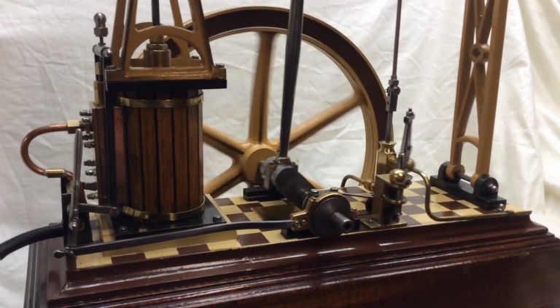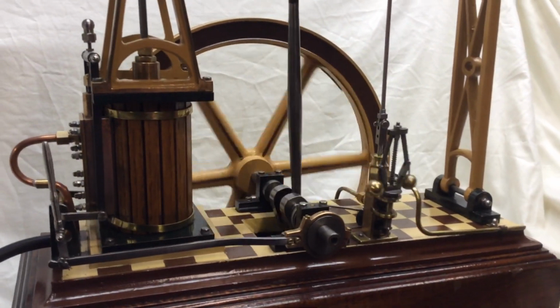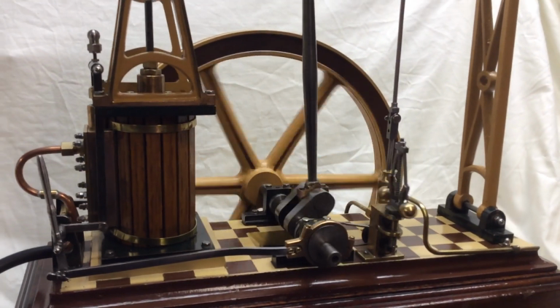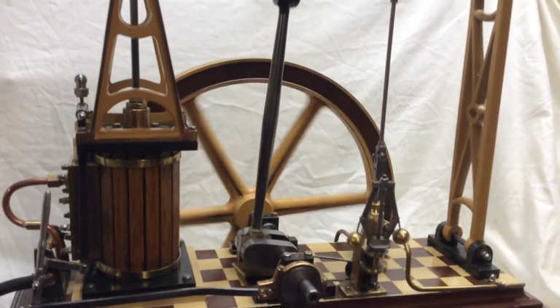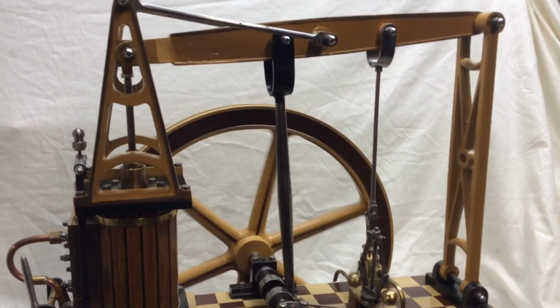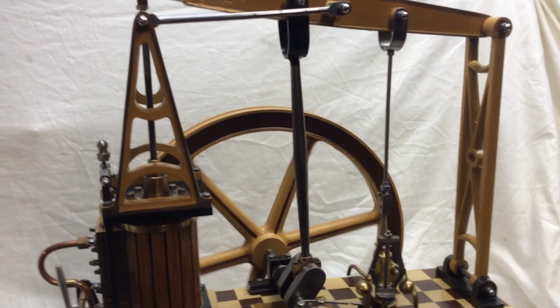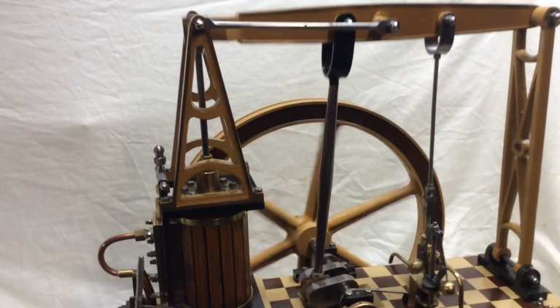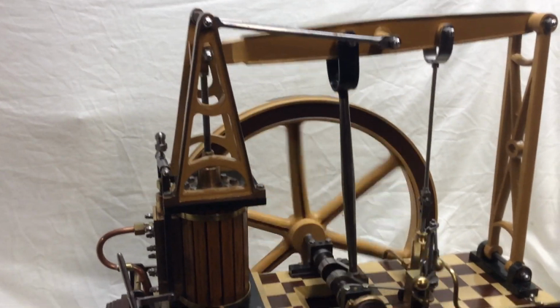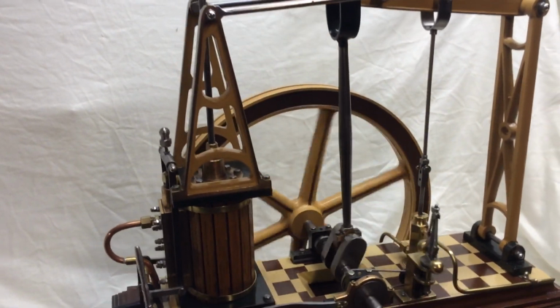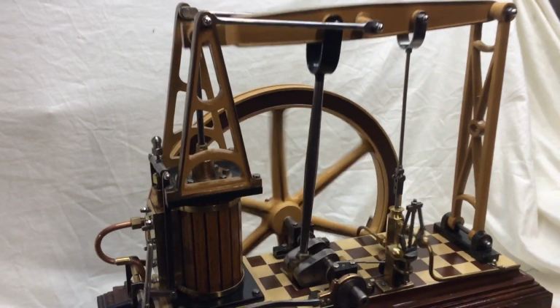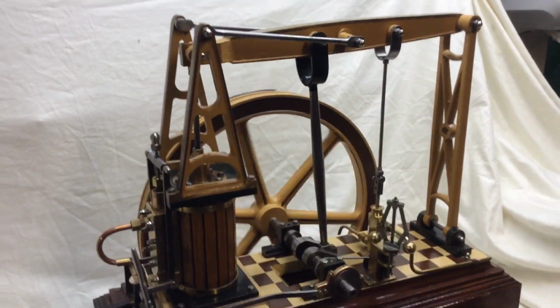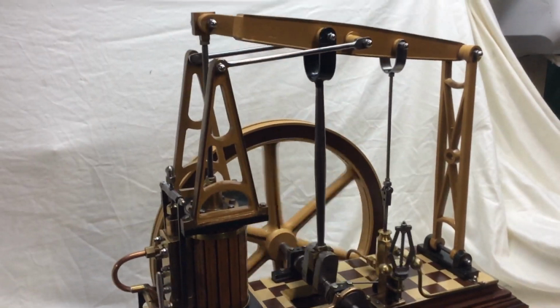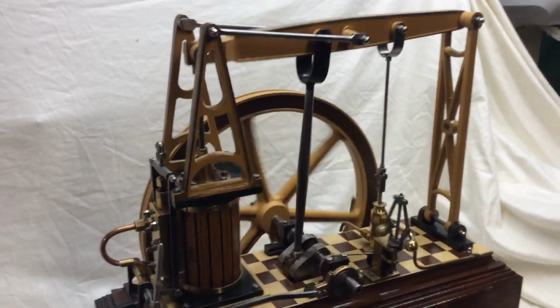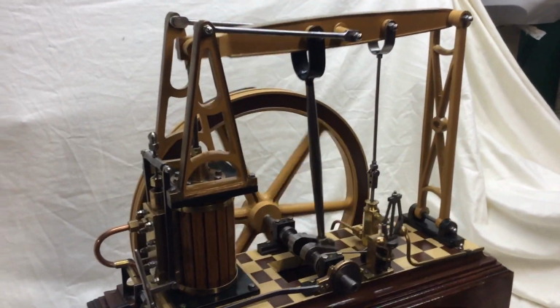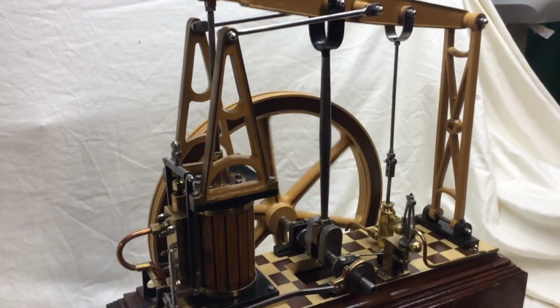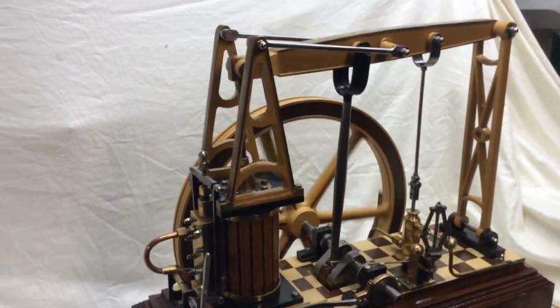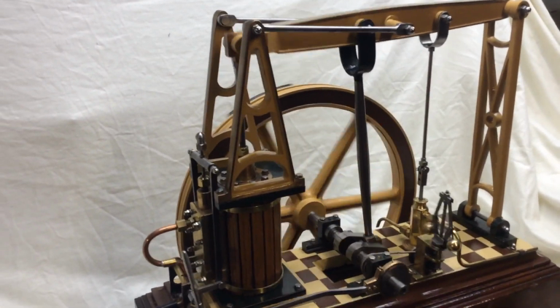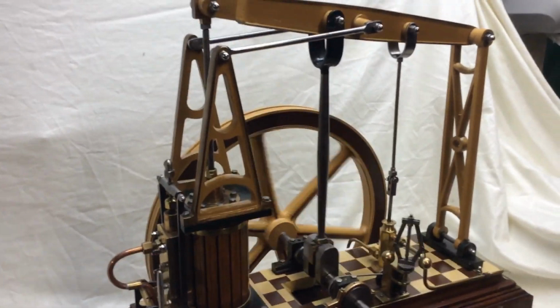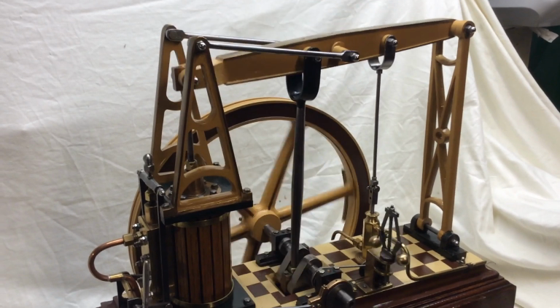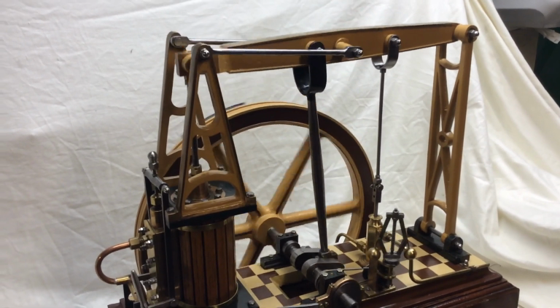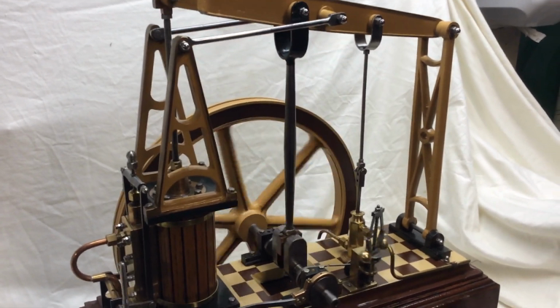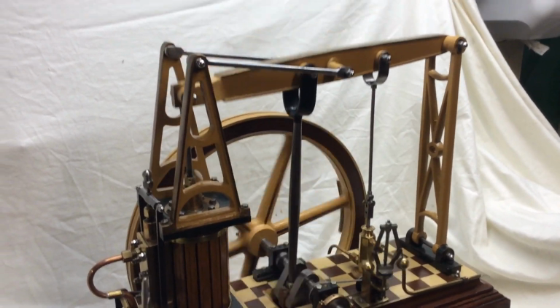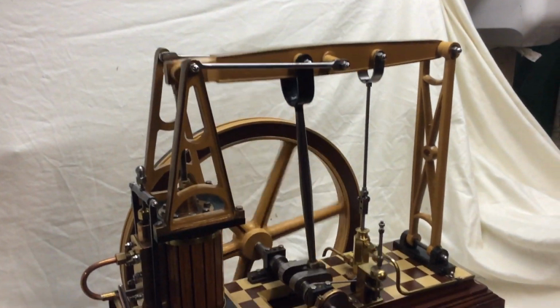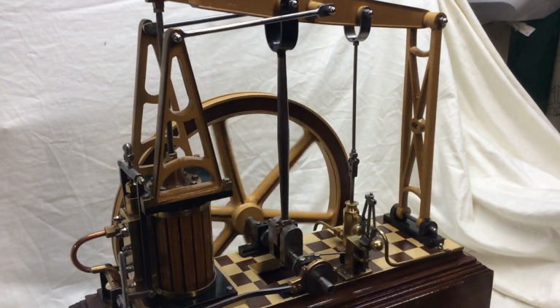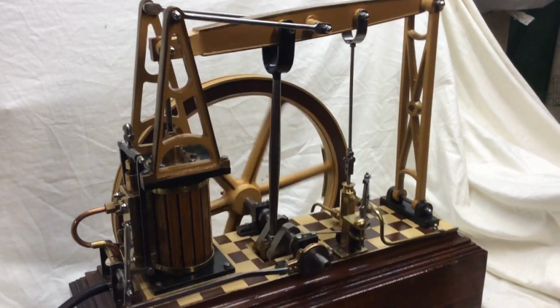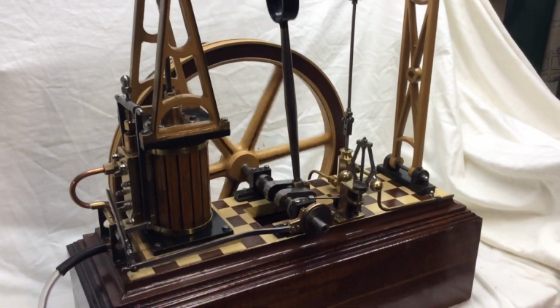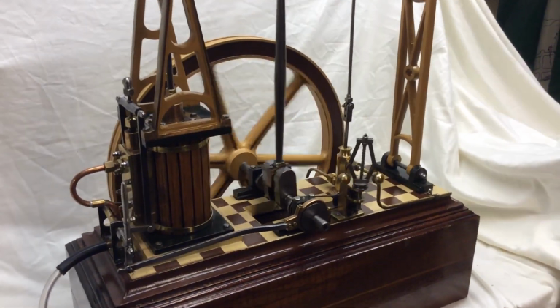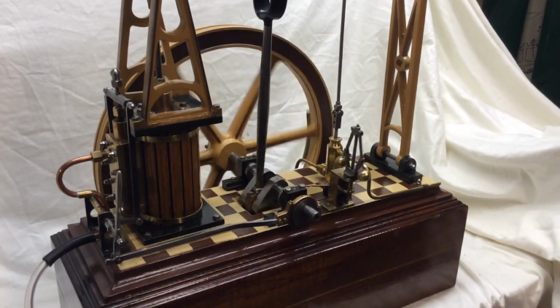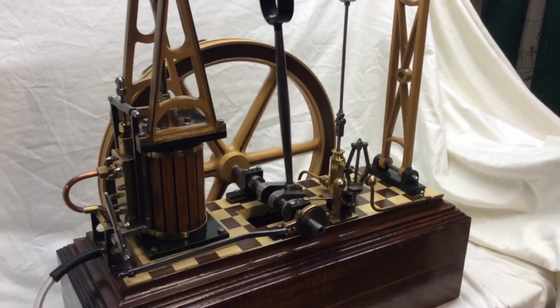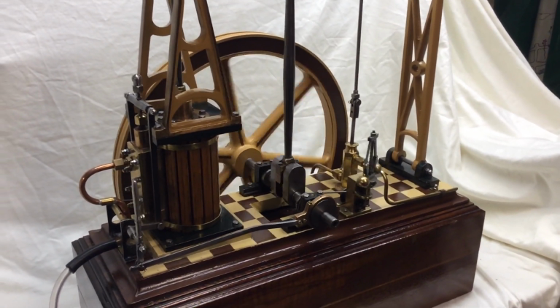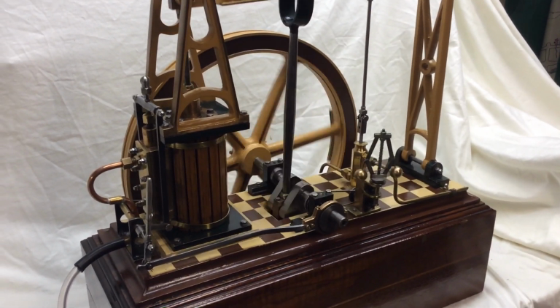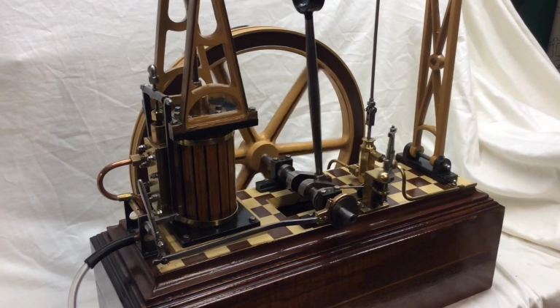This one is a kit from a company called Brunel Models. I'm not sure if they're still around — I'm sure they are. But anyway, hope you like it and thanks for watching, and you'll have to look out for the next one that I post.